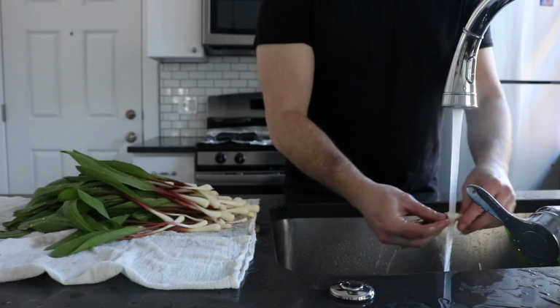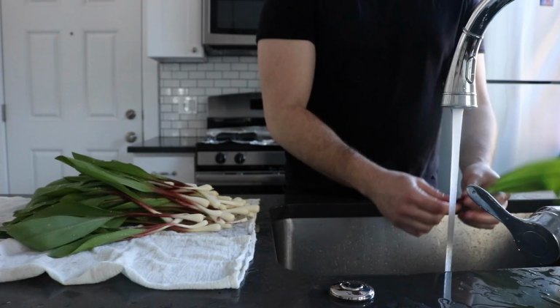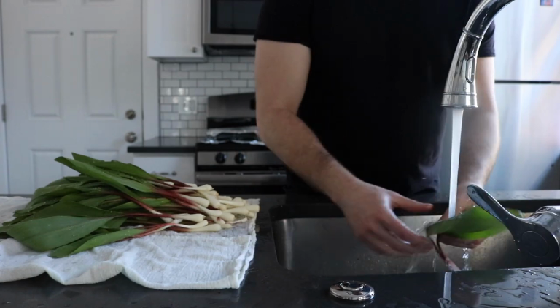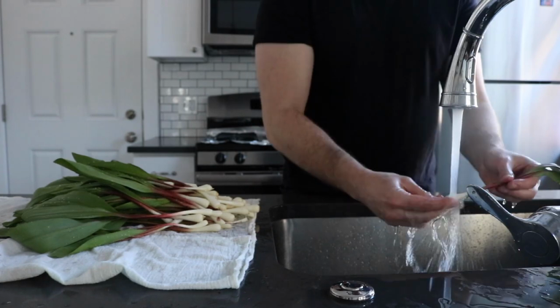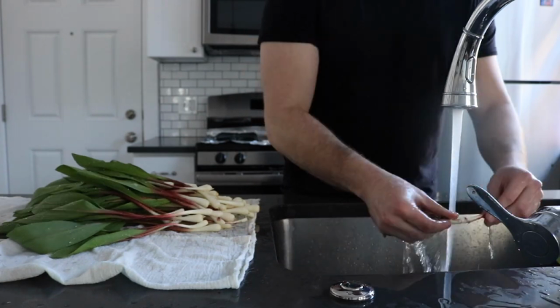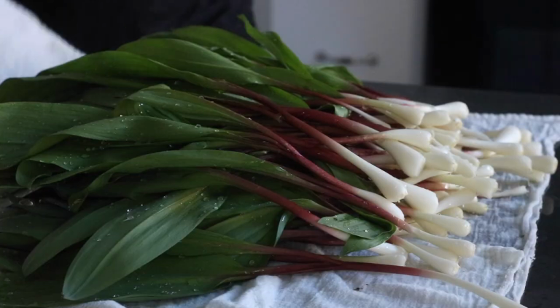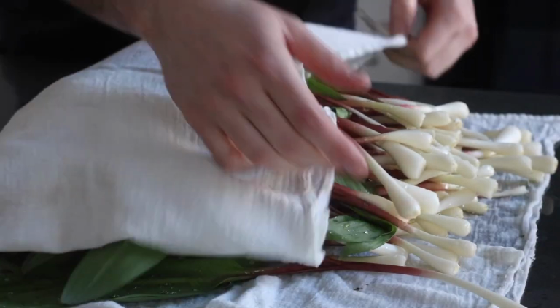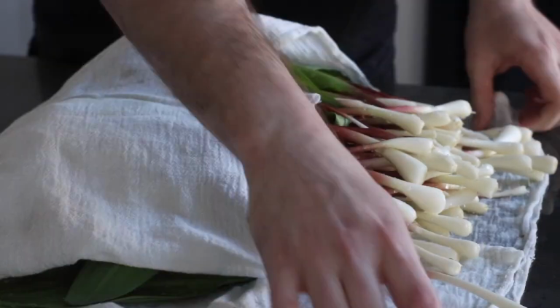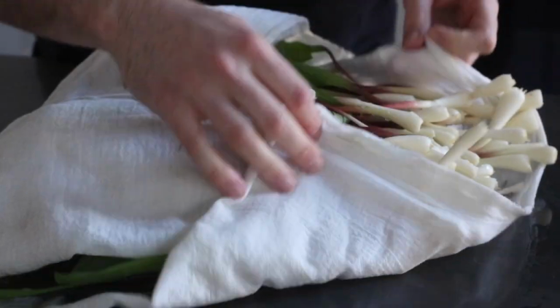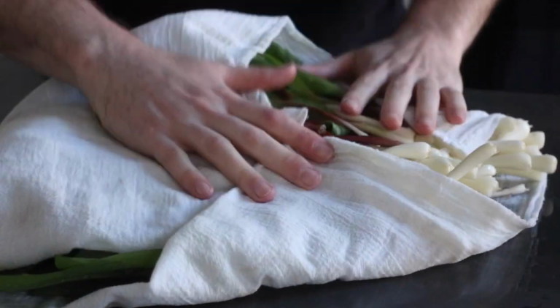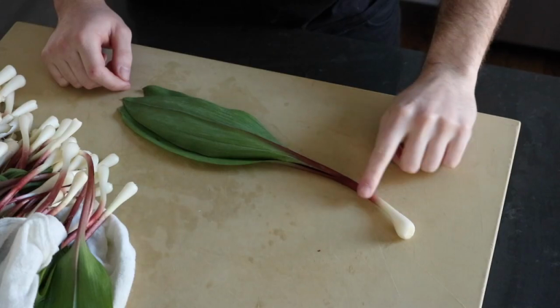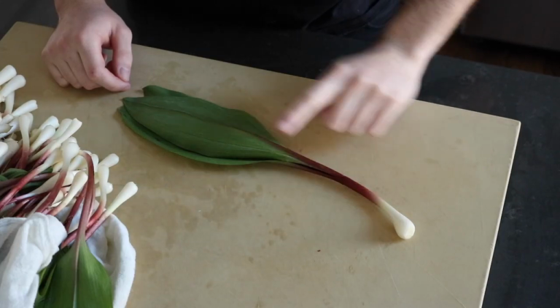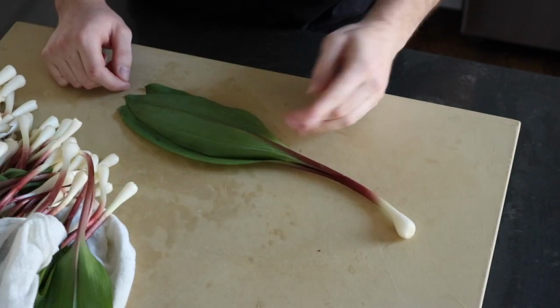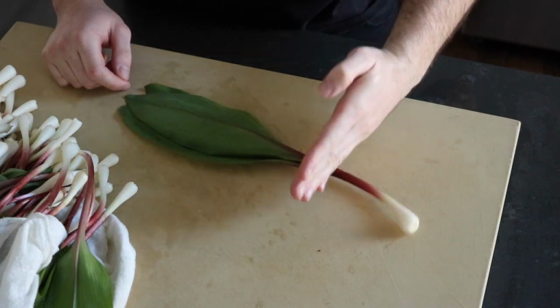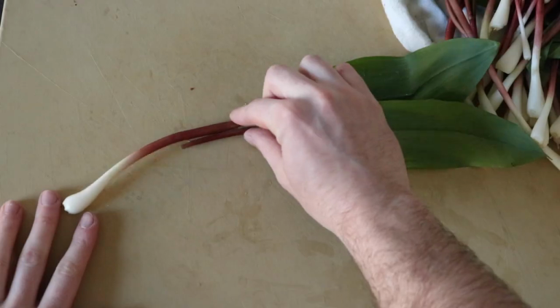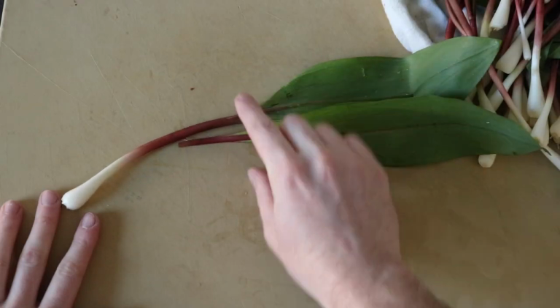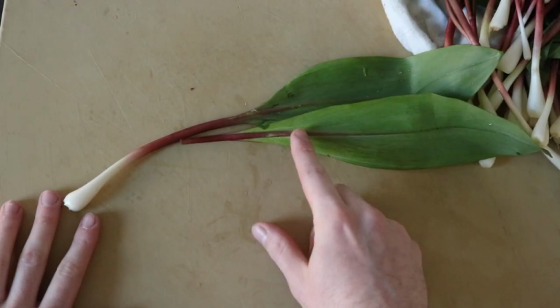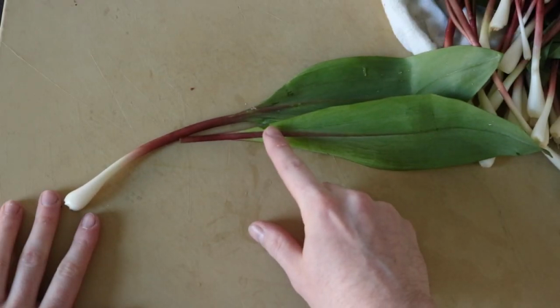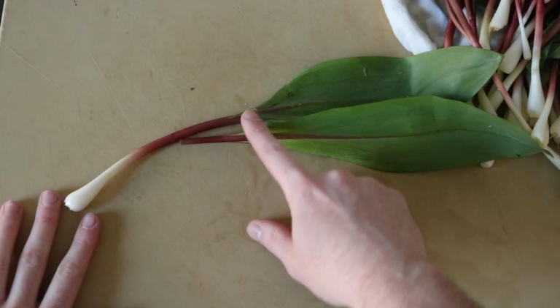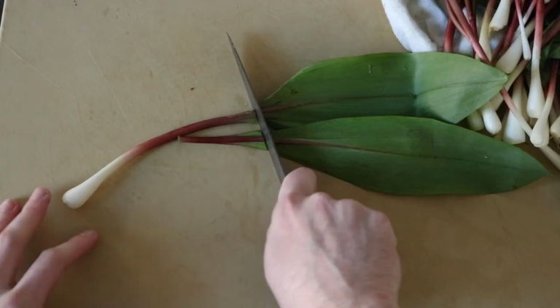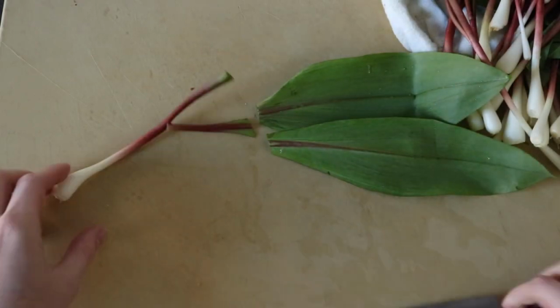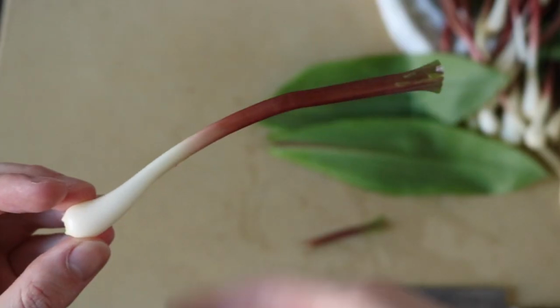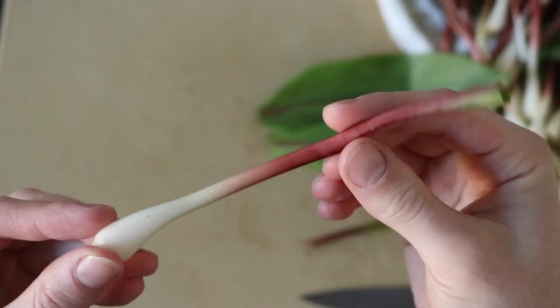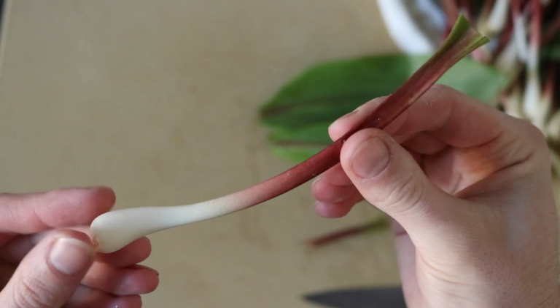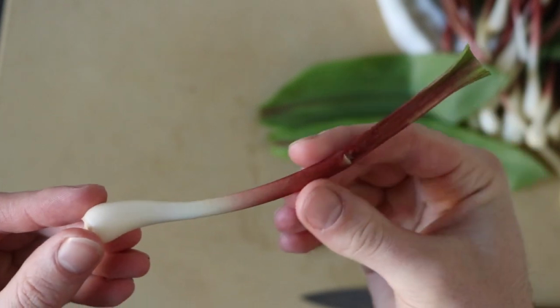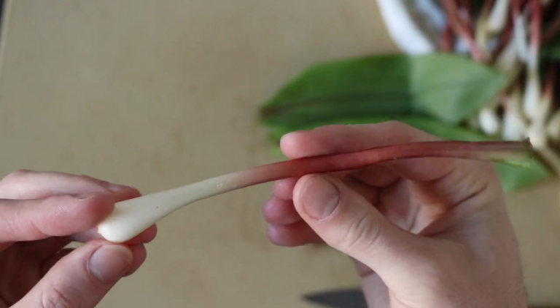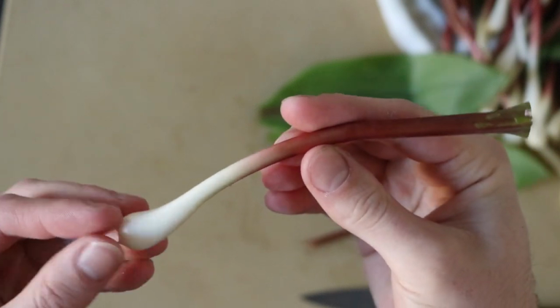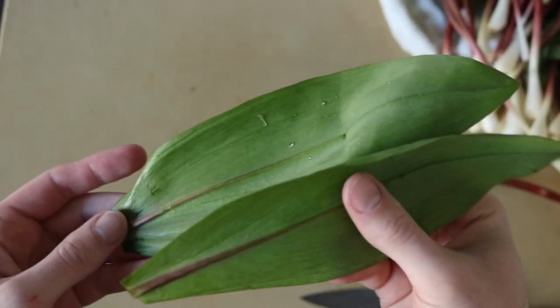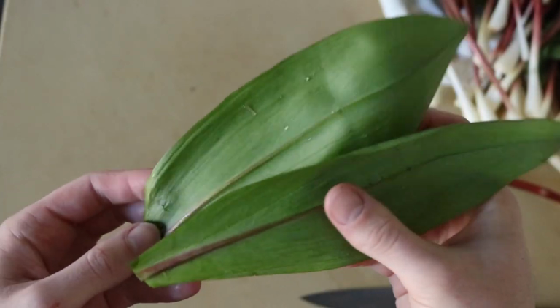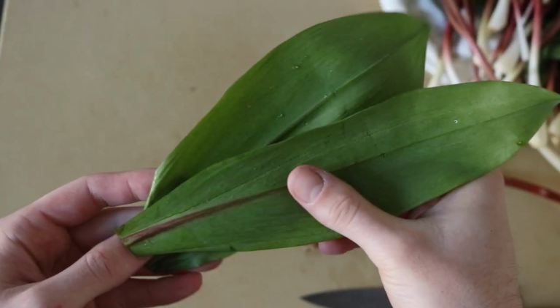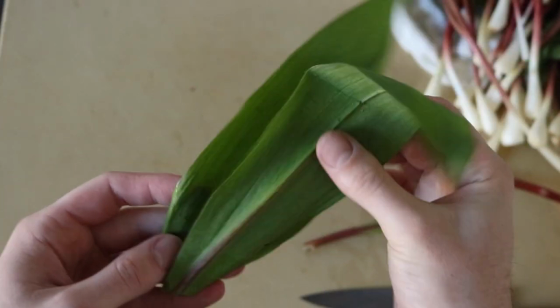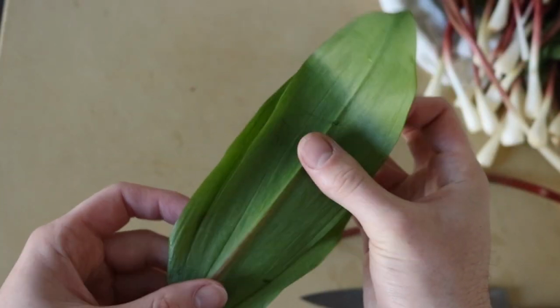After this you'll be rewarded with what I believe is one of the most delicious and interesting vegetables to cook with. Once clean, gently pat down with a clean towel. Now let's talk about storage. Ramp bulbs and leaves have different shelf lives — the leaves tend to wilt and go bad before the bulbs do, so it's good practice to store them separately.